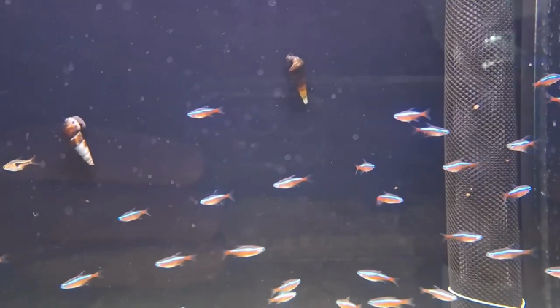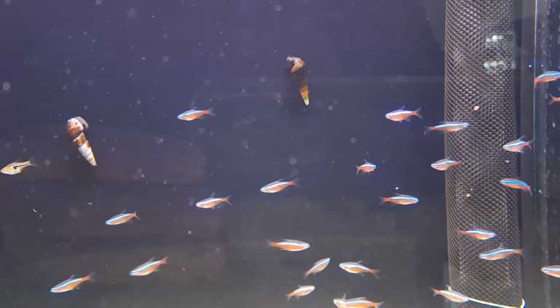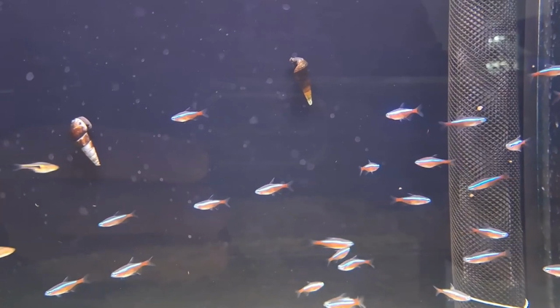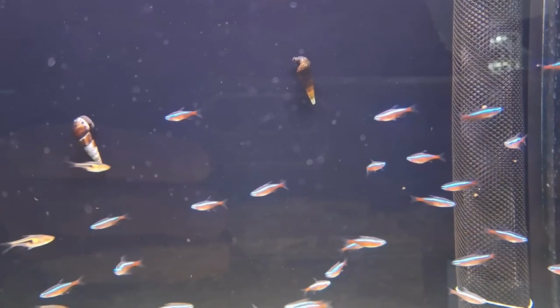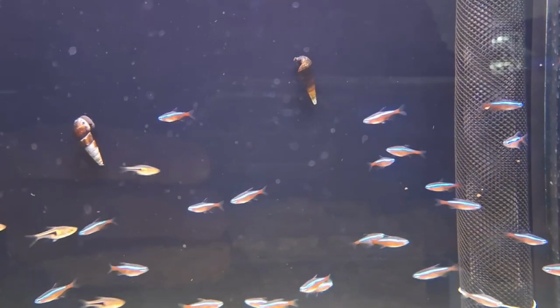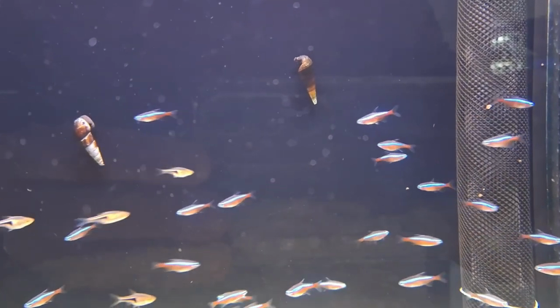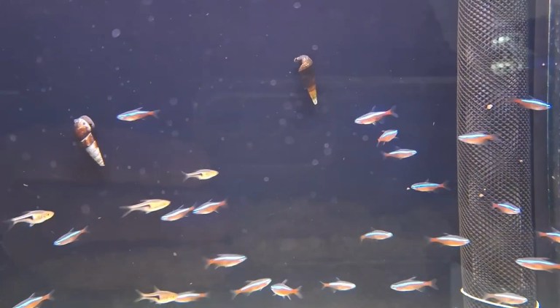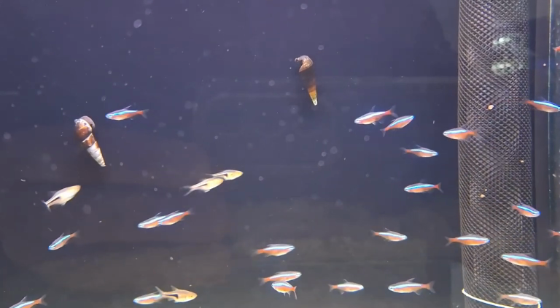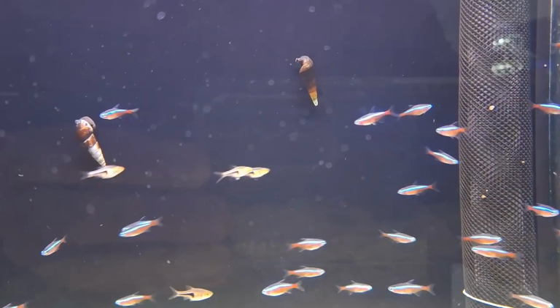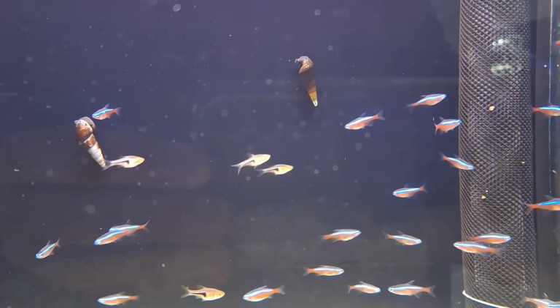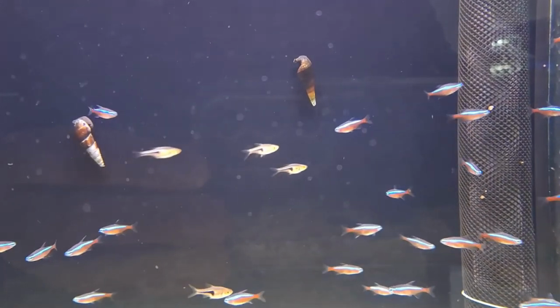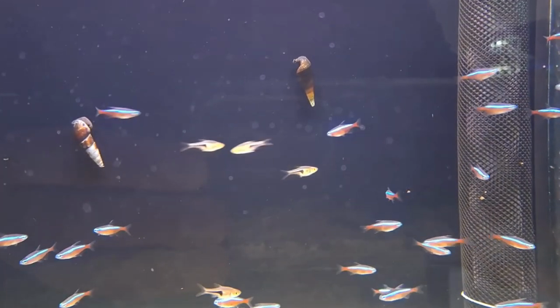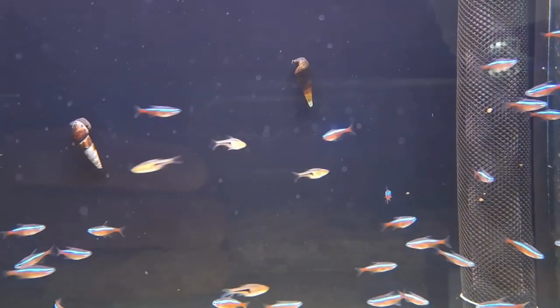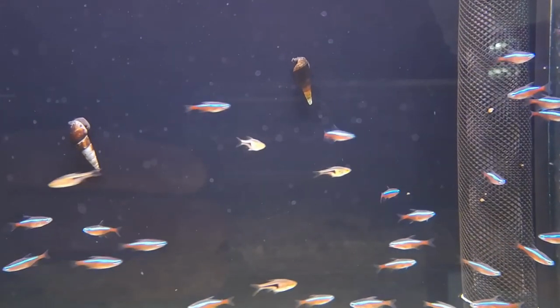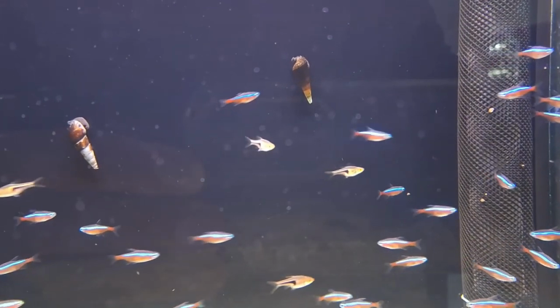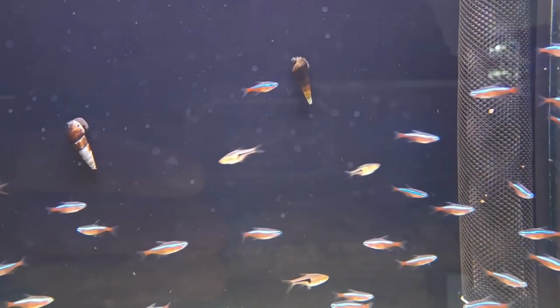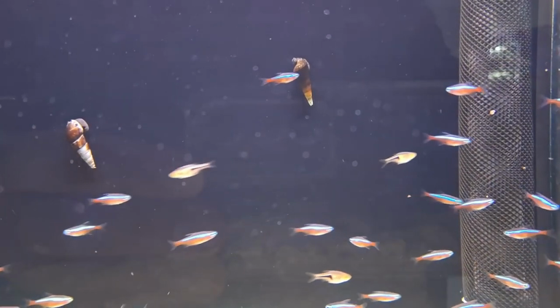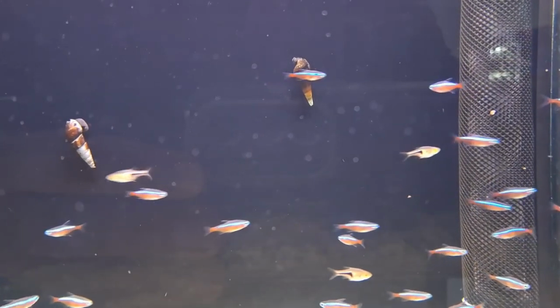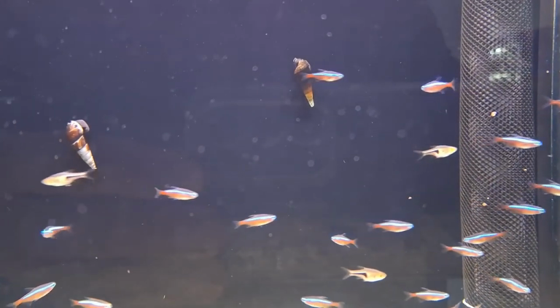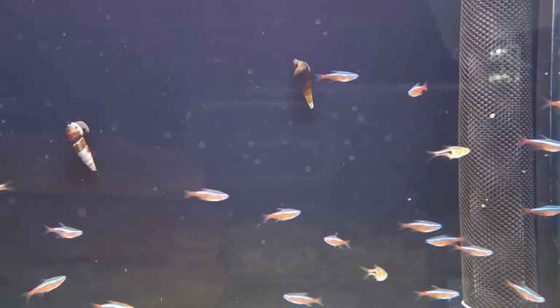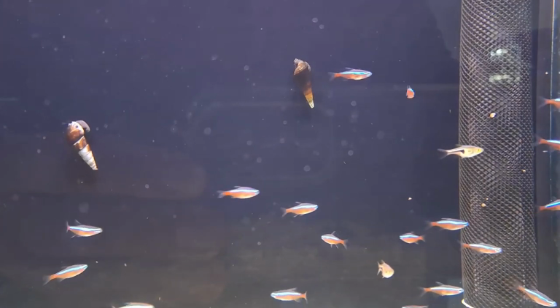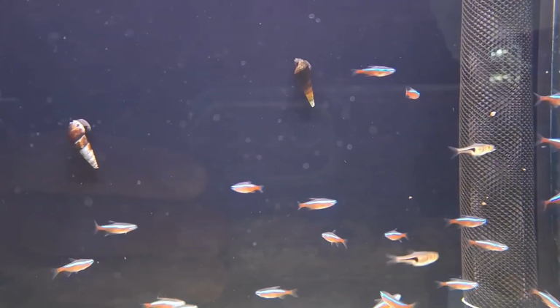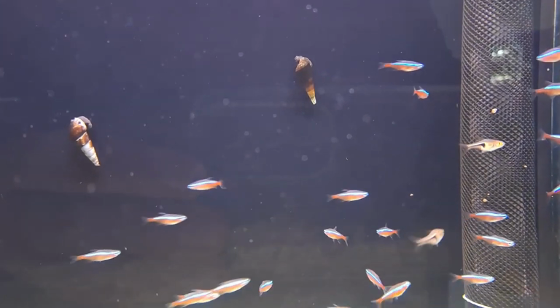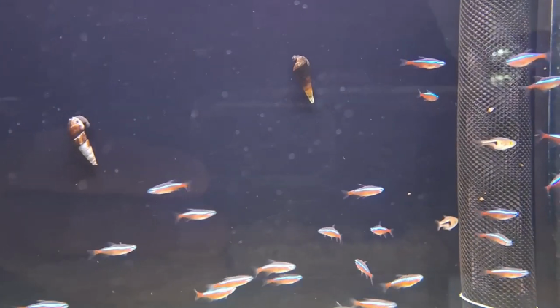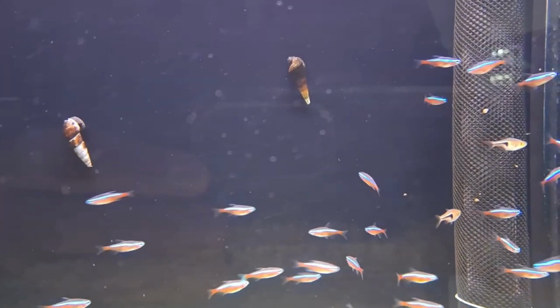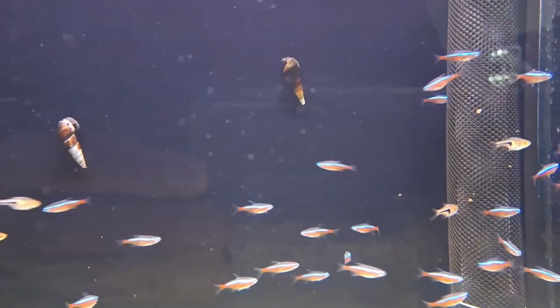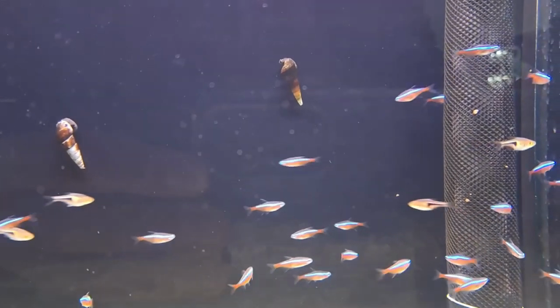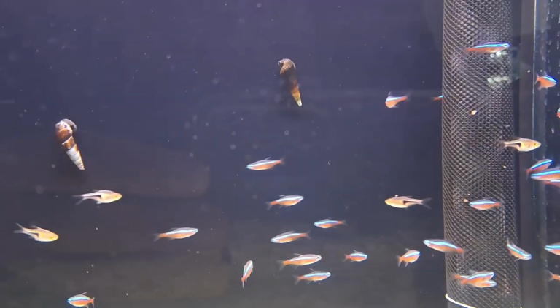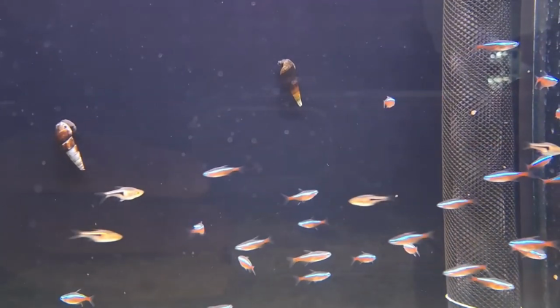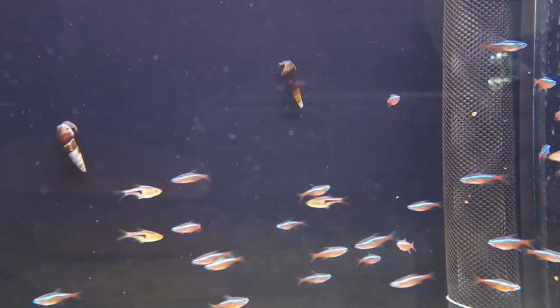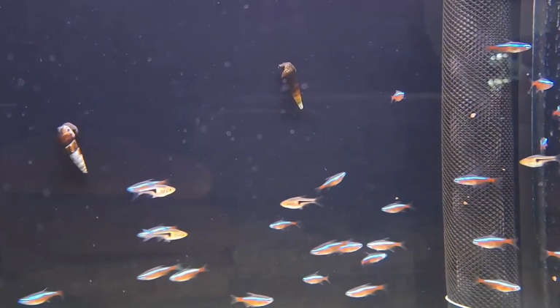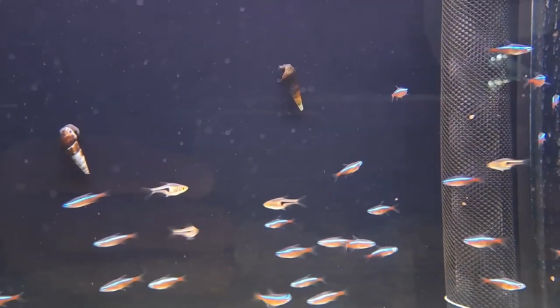Small, peaceful fish such as rasboras, small tetras, dwarf gouramis, corys, and other small catfish are good choices as companions for neon tetras.